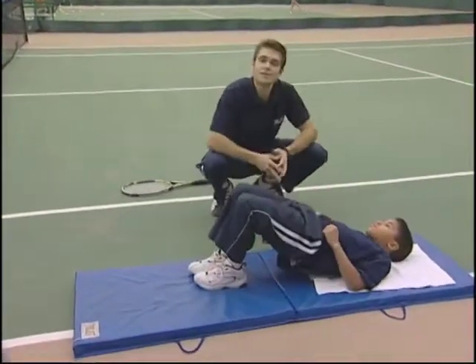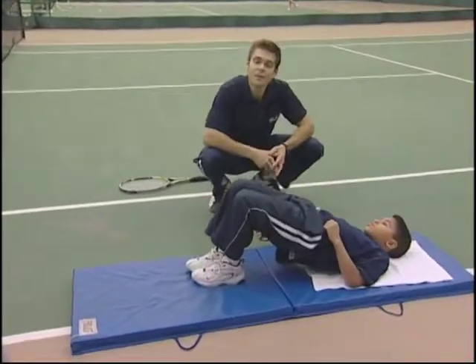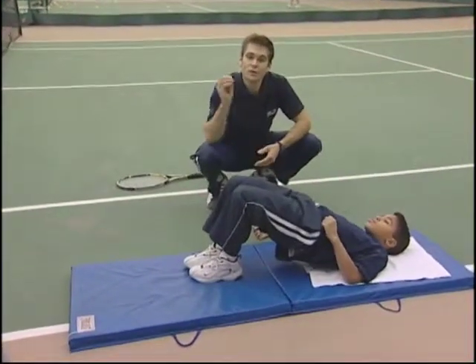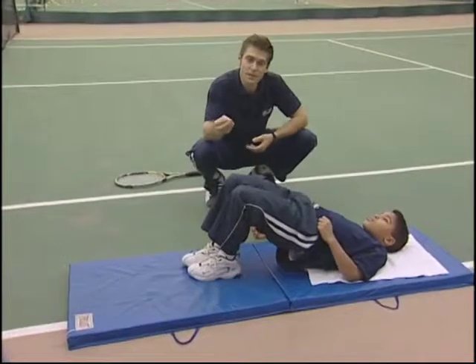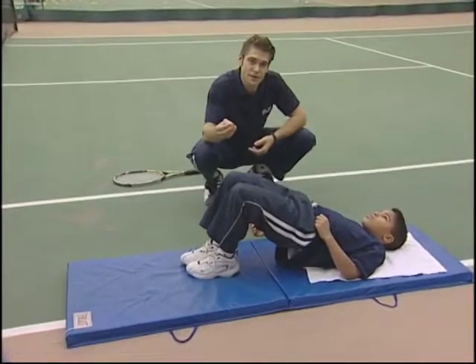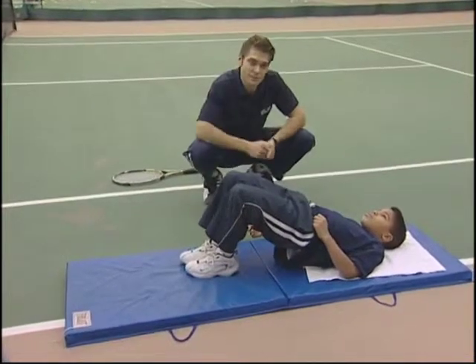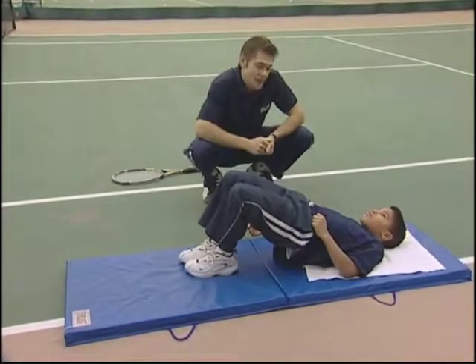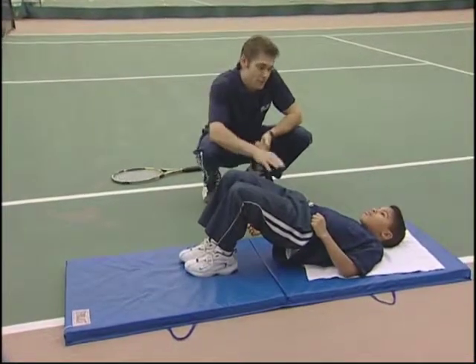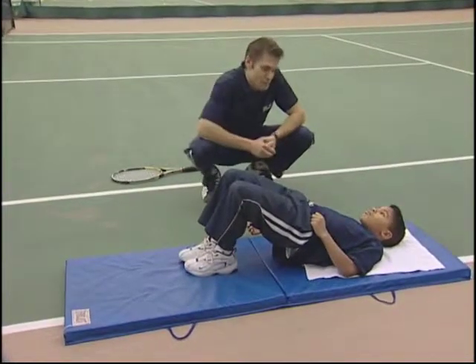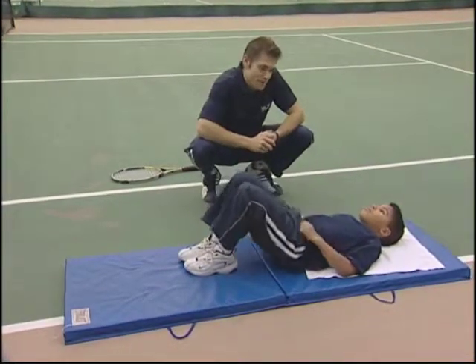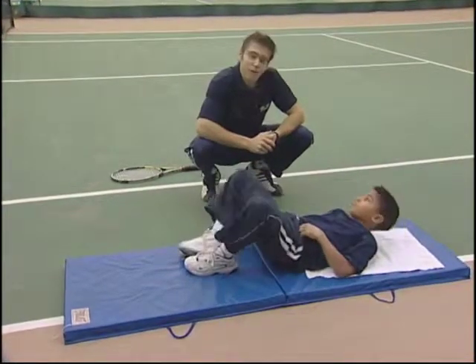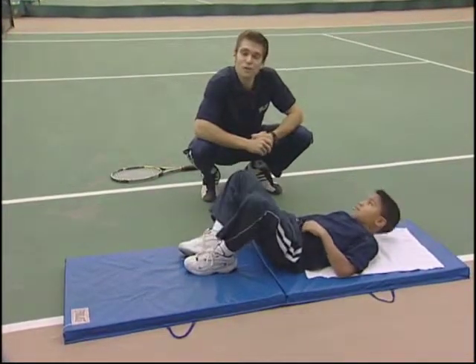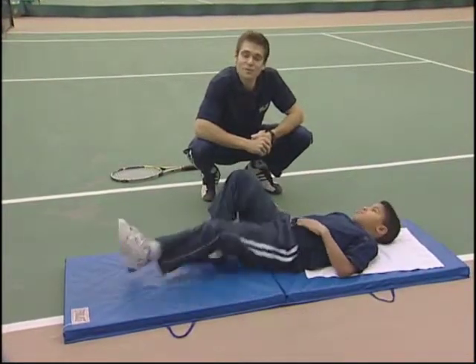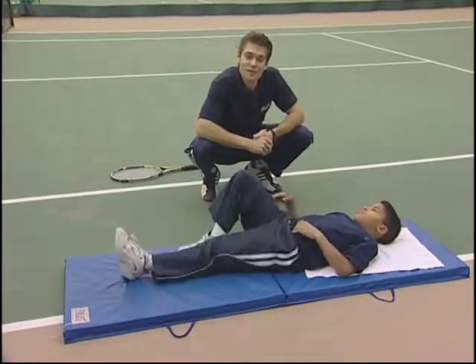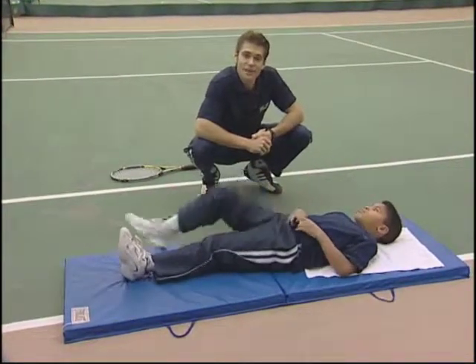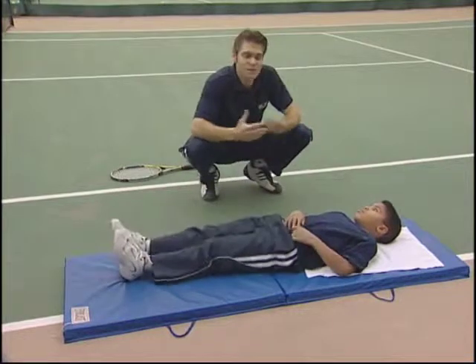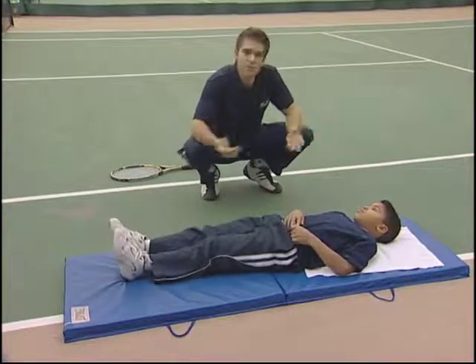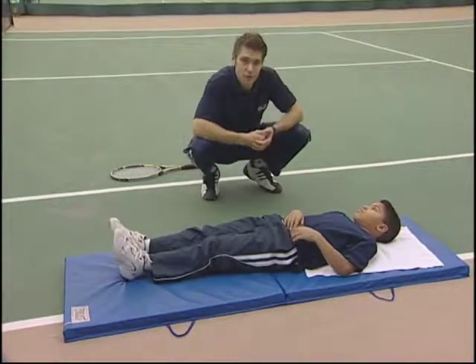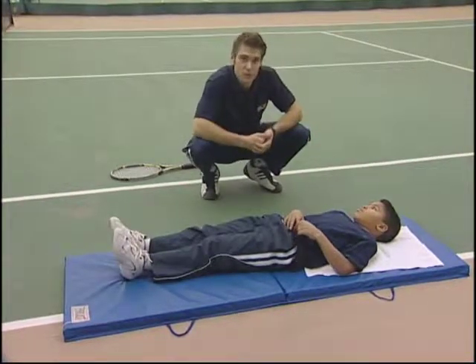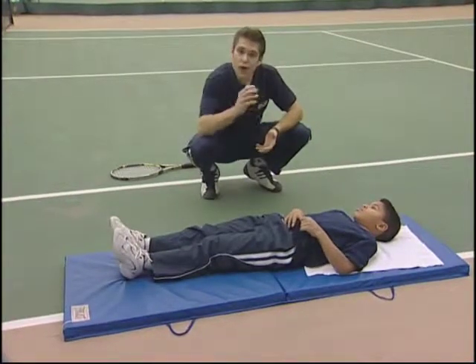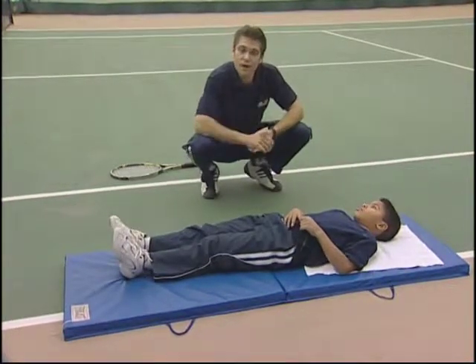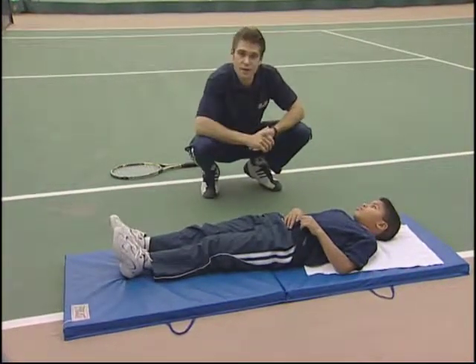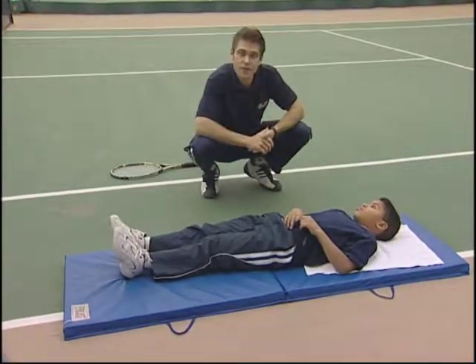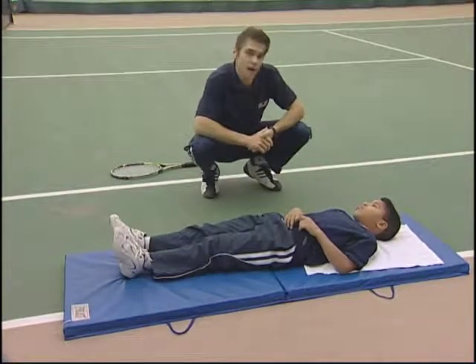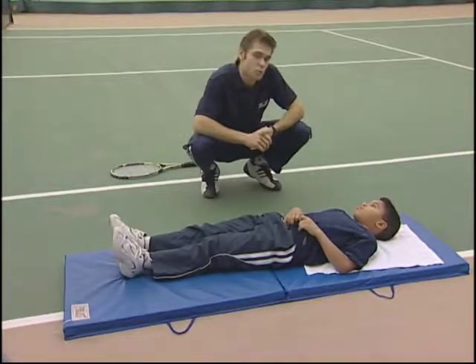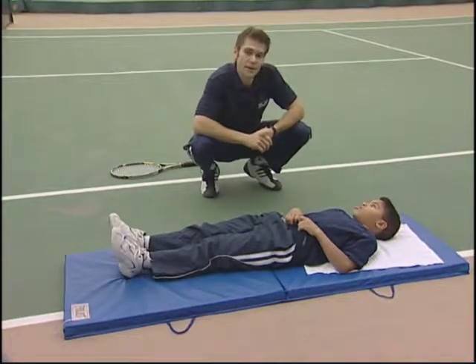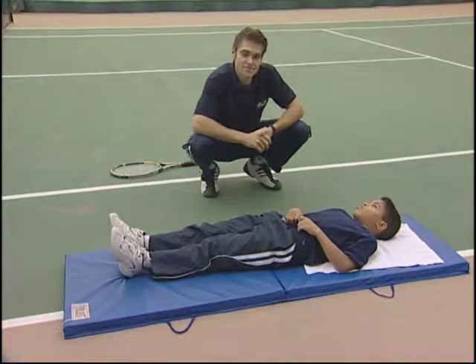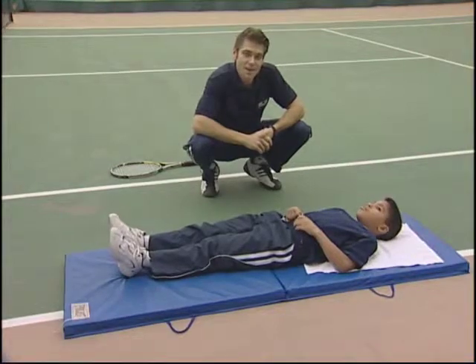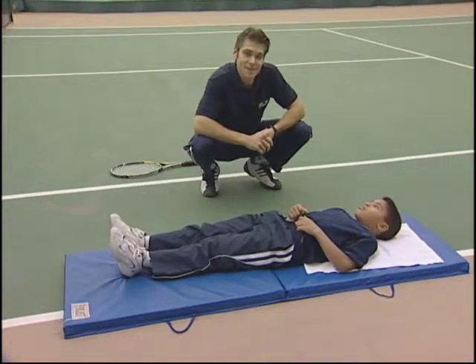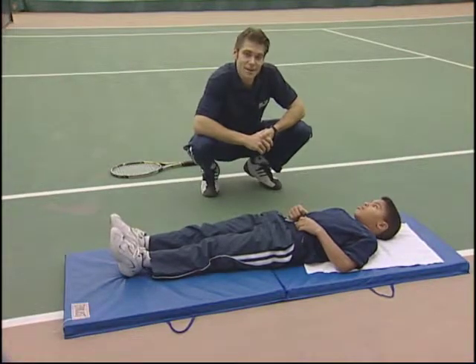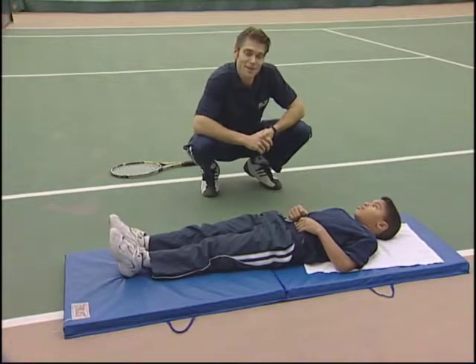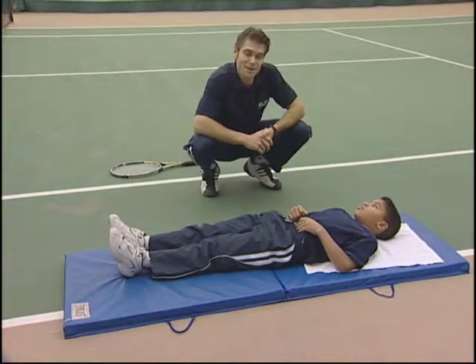Today we covered core stabilization — and this is really just a prelude to other exercises. Pilates we'll cover next. Thanks, Jabari, and keep up with the exercises.